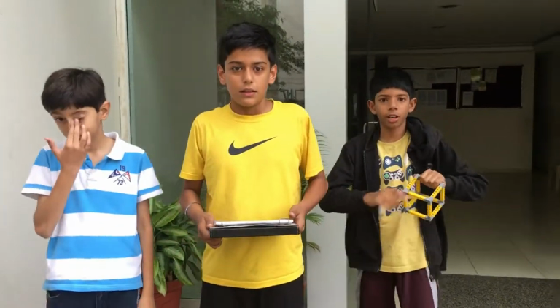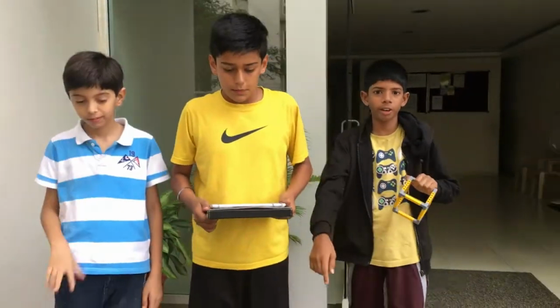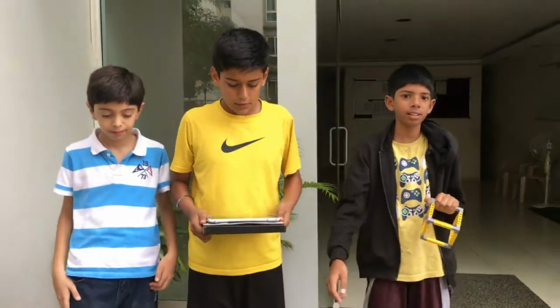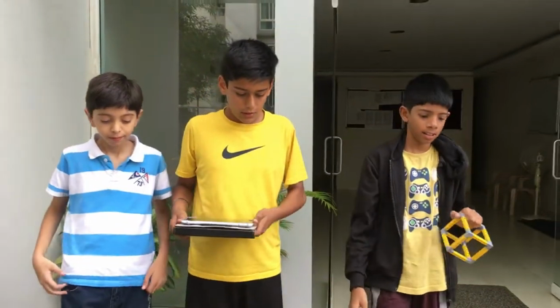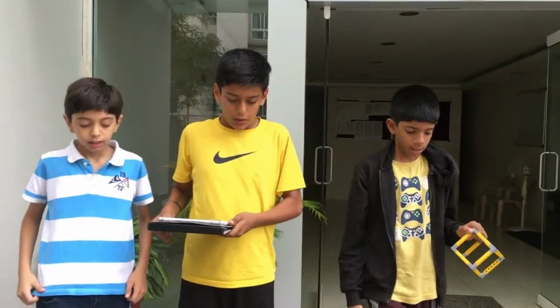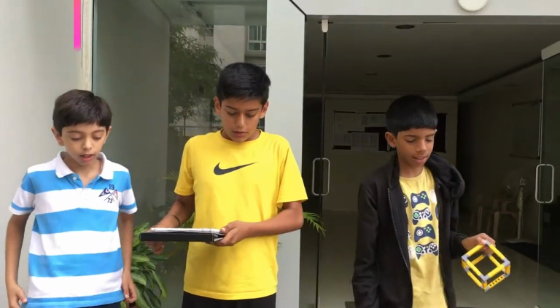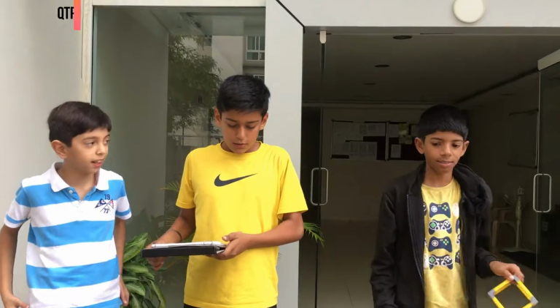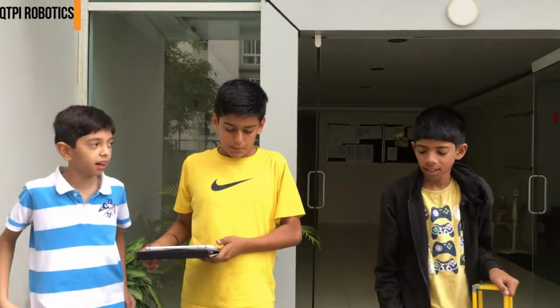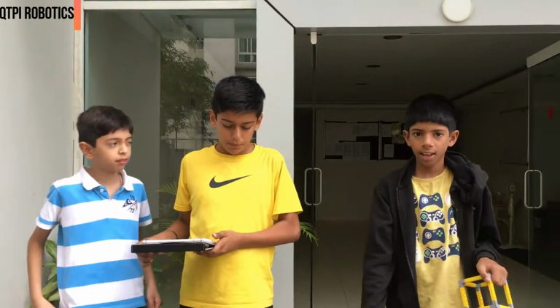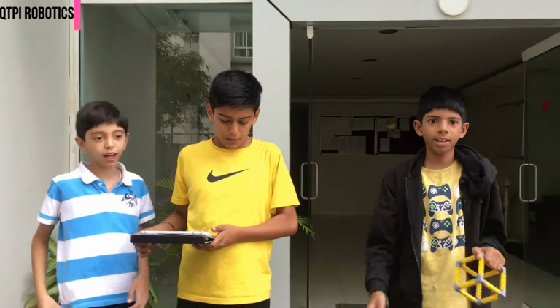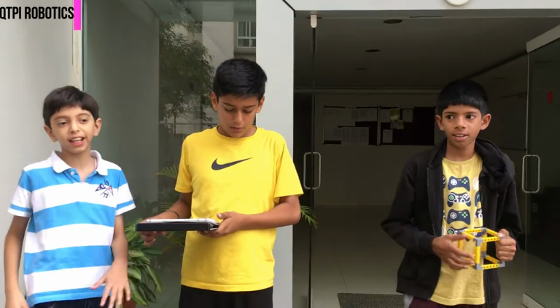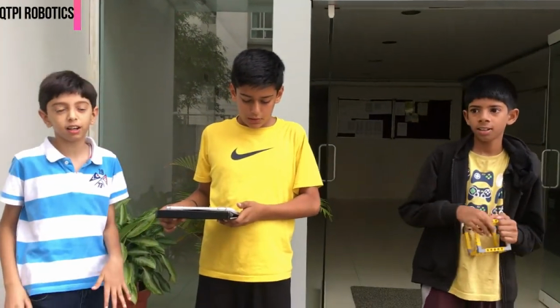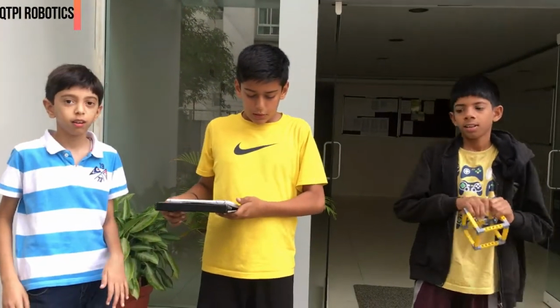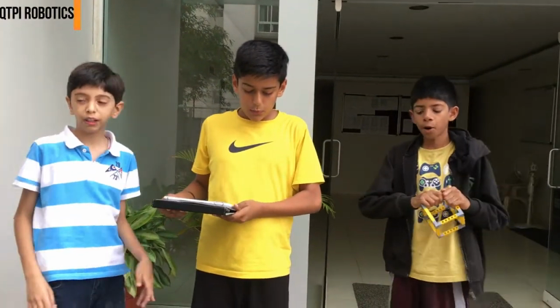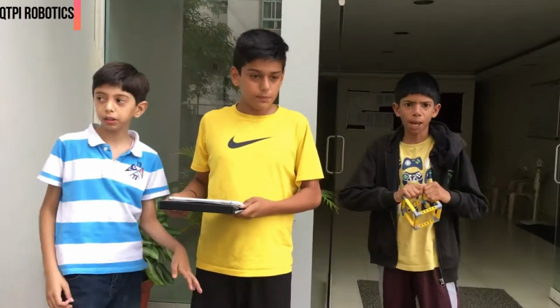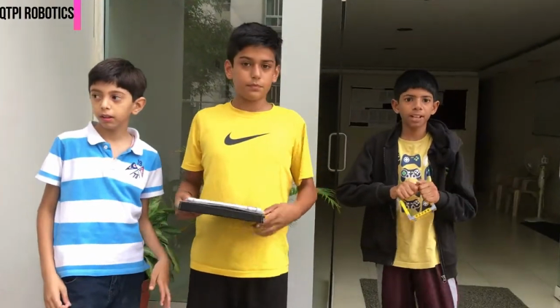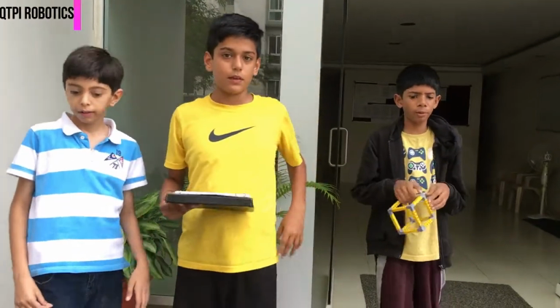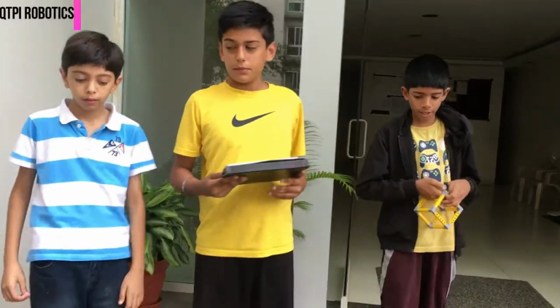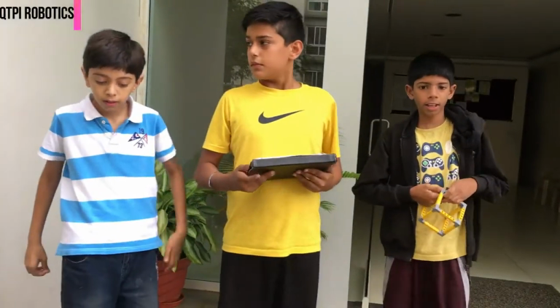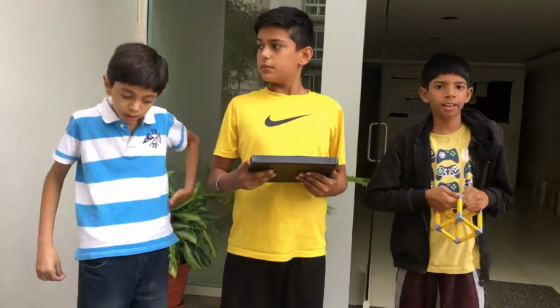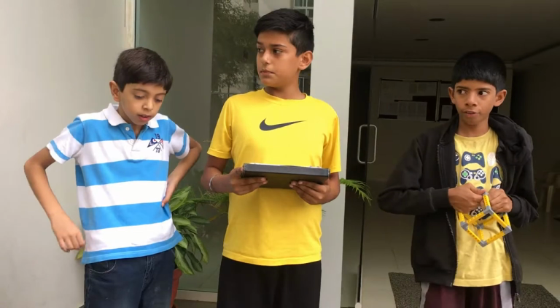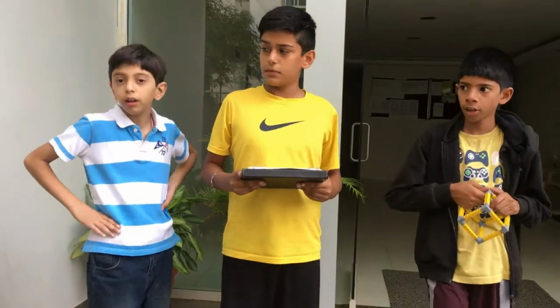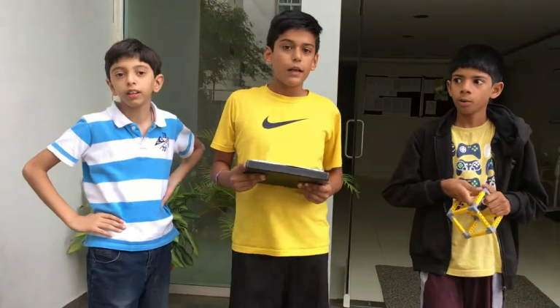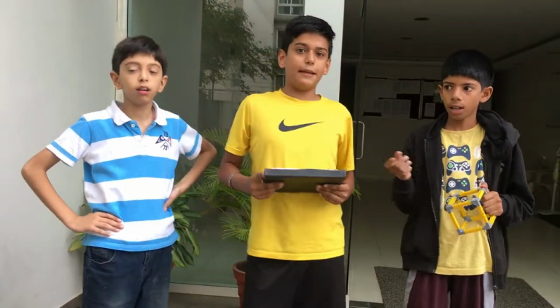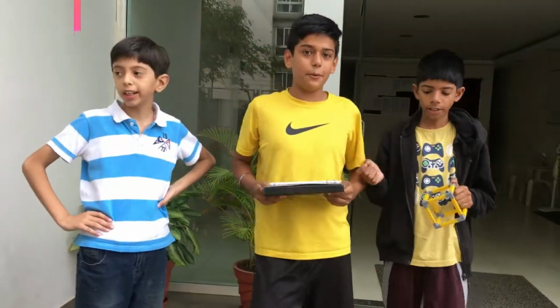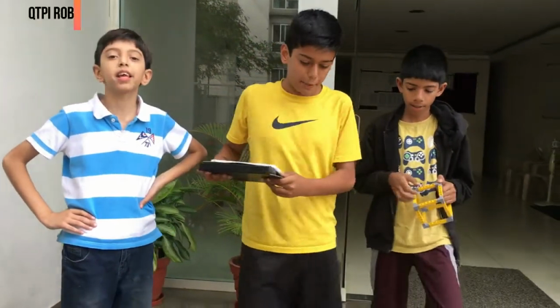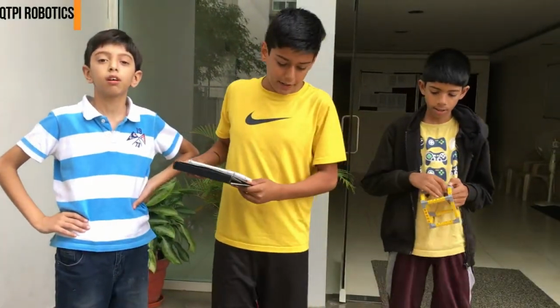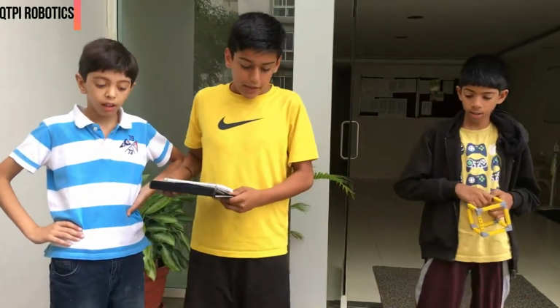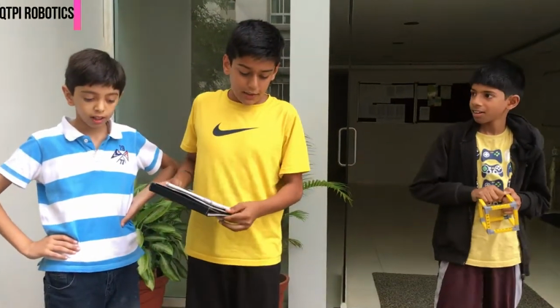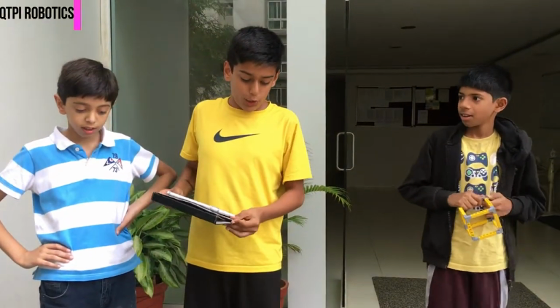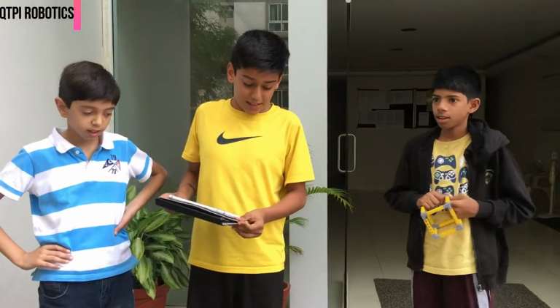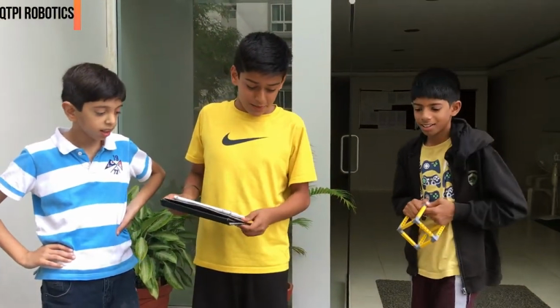Today we have a prototype cleaner that can clean the floor. We named it the Qt Scrubber.